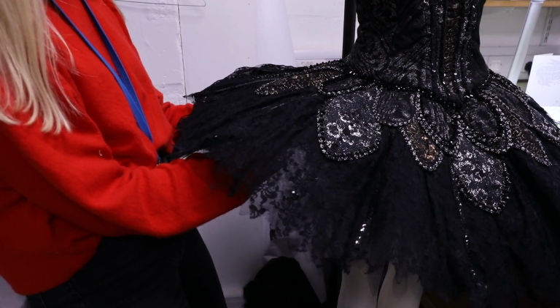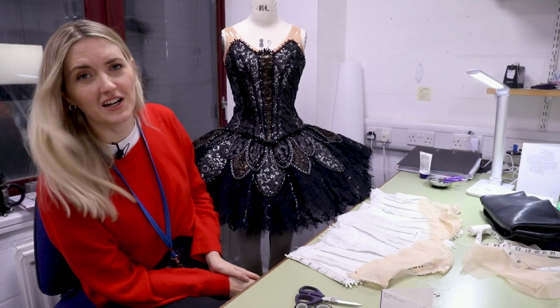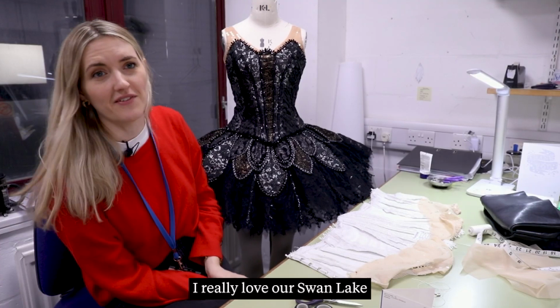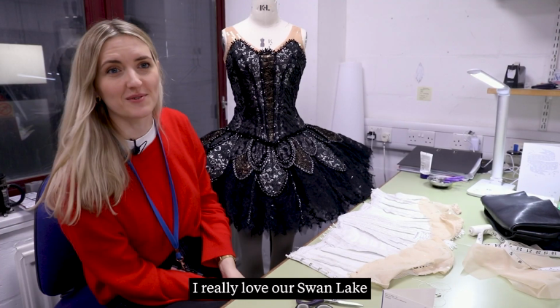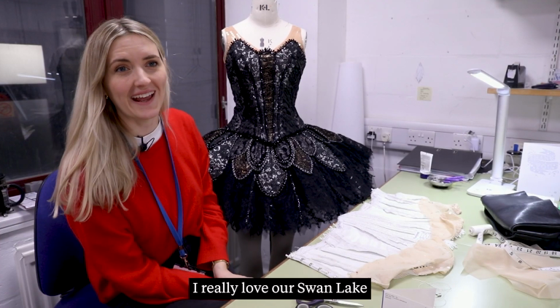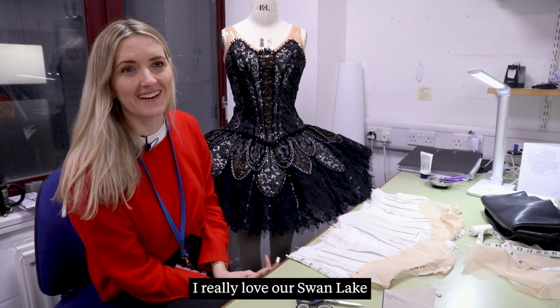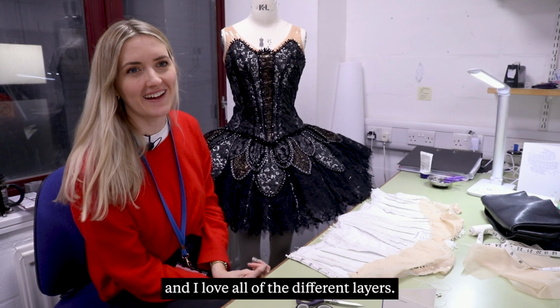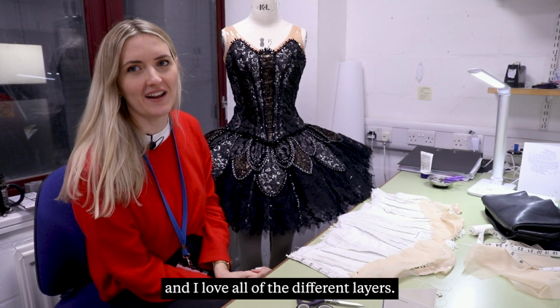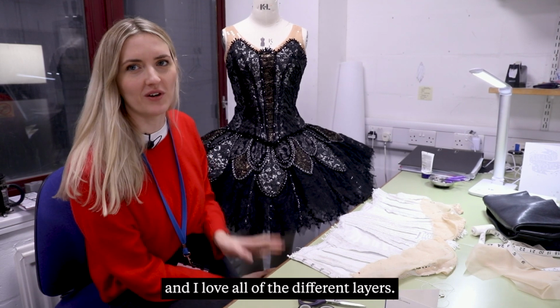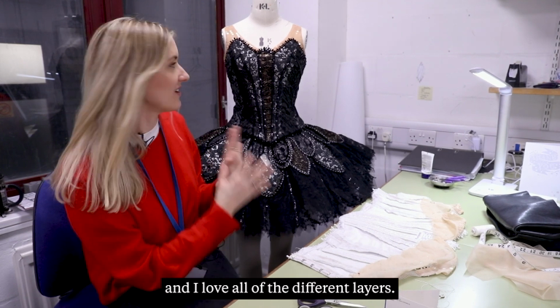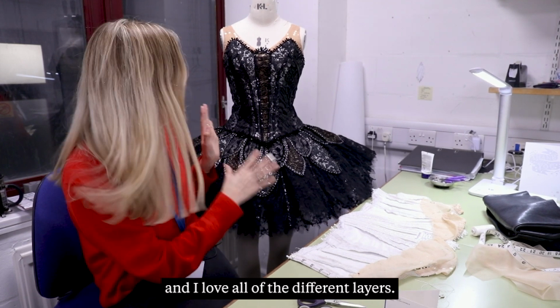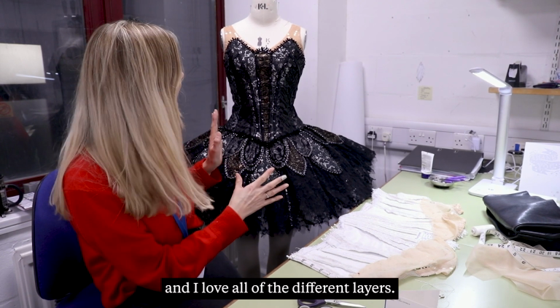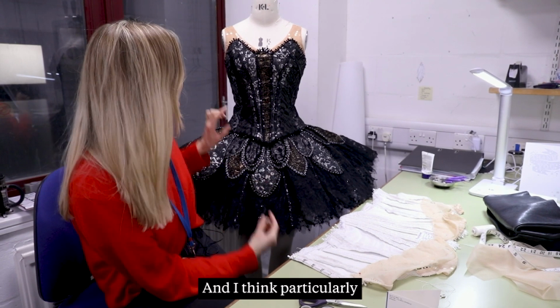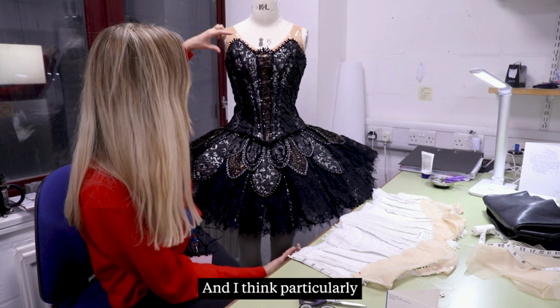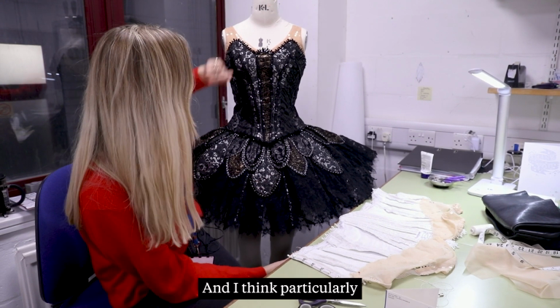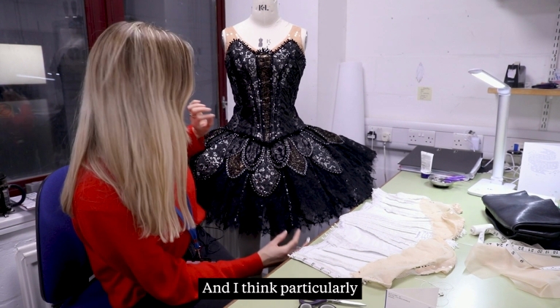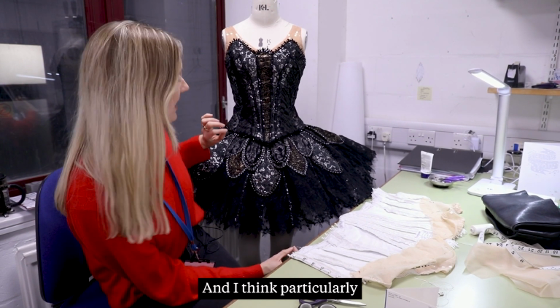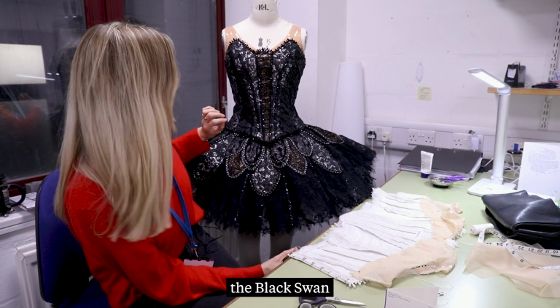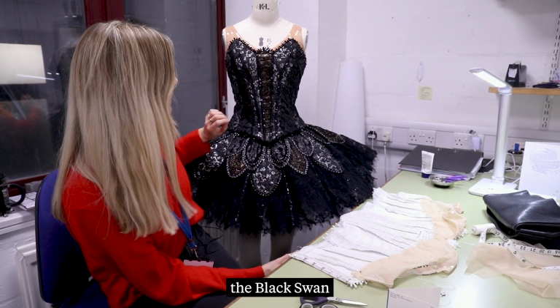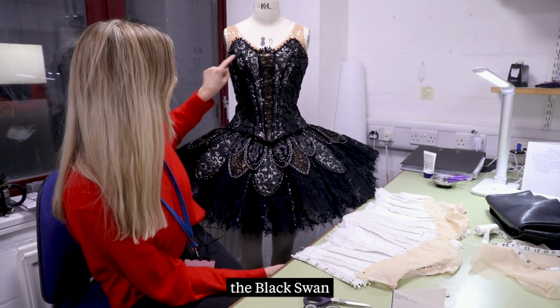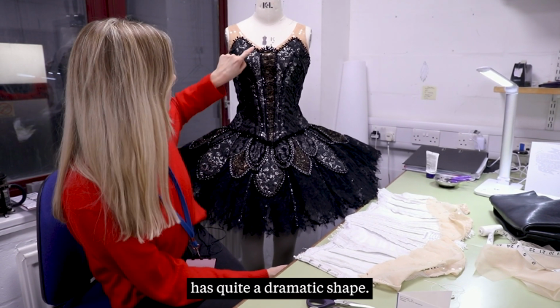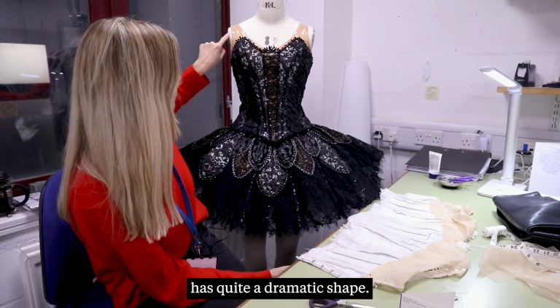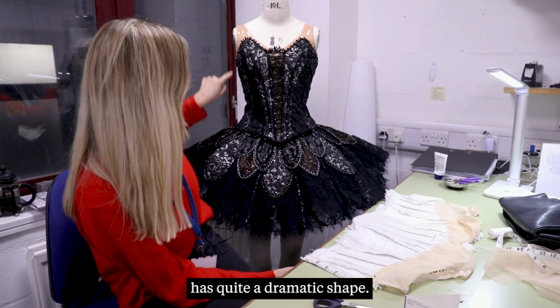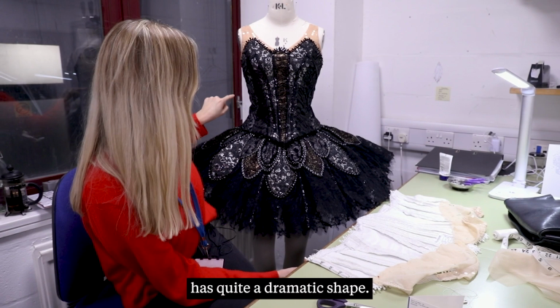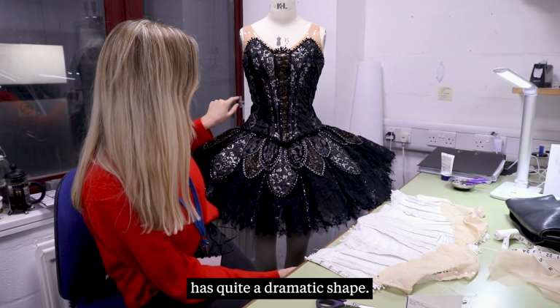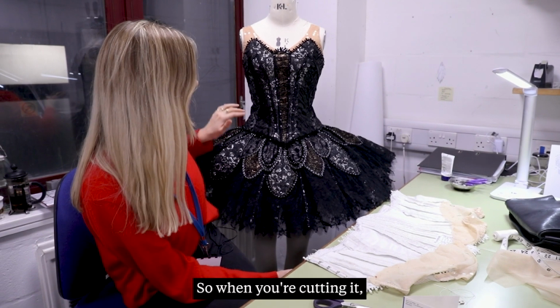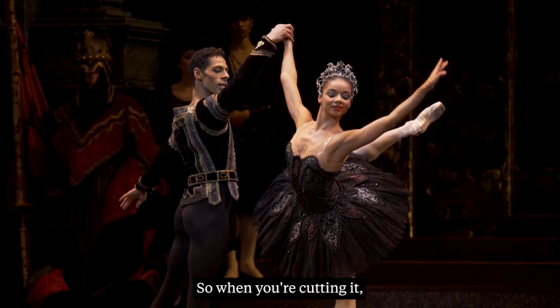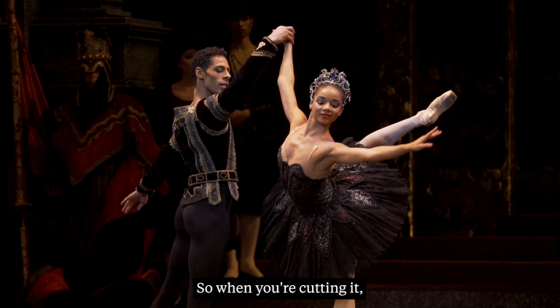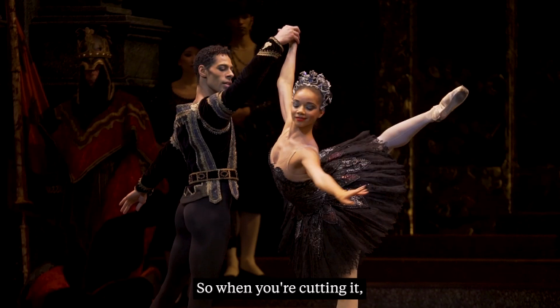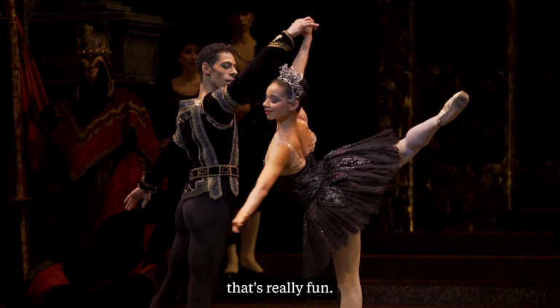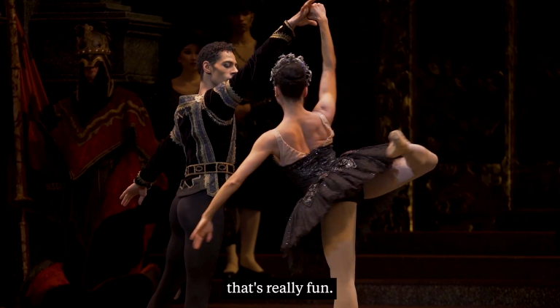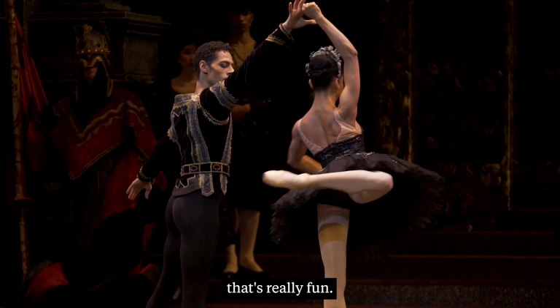I really love our Swan Lake and I love all of the different layers. I think particularly the black swan has quite a dramatic shape, so when you're cutting it, that's really fun.